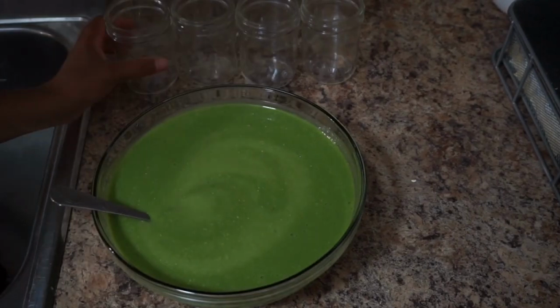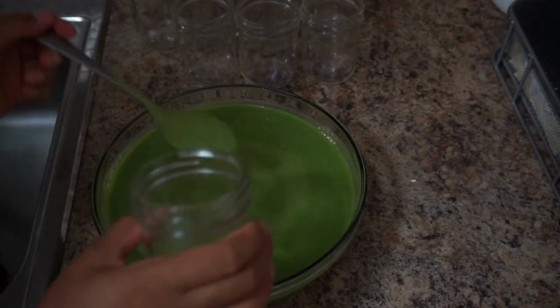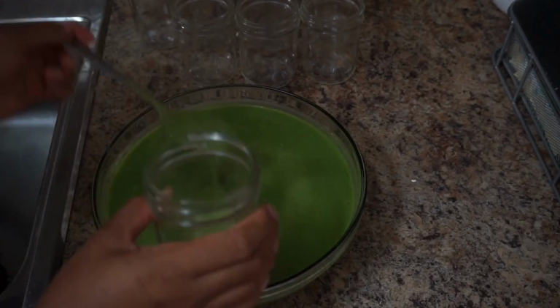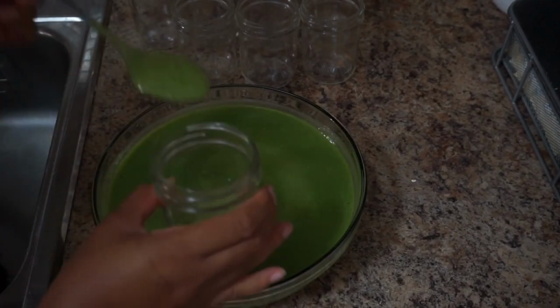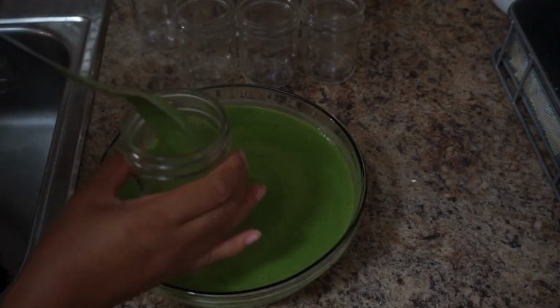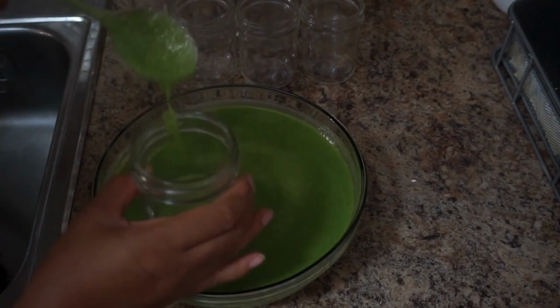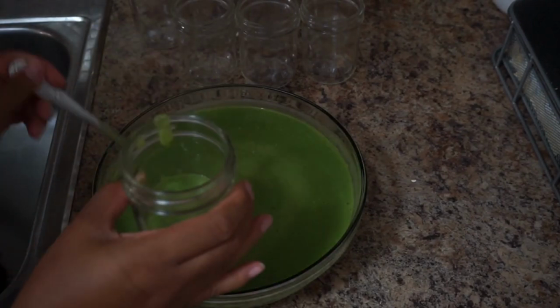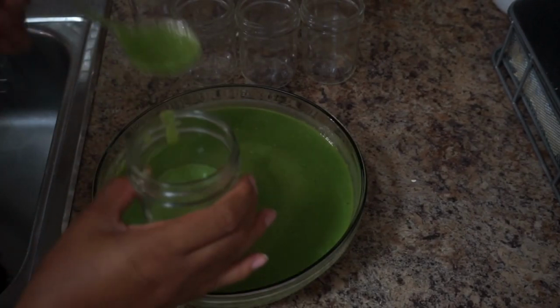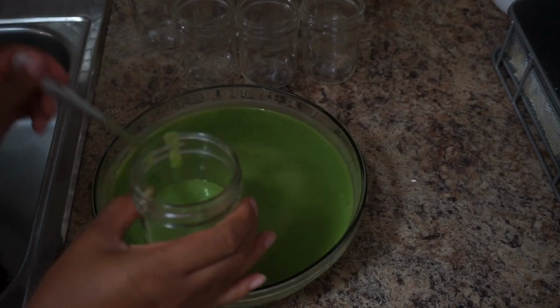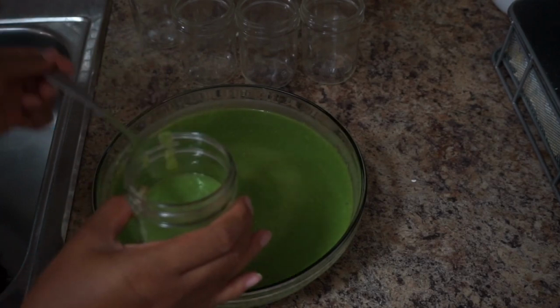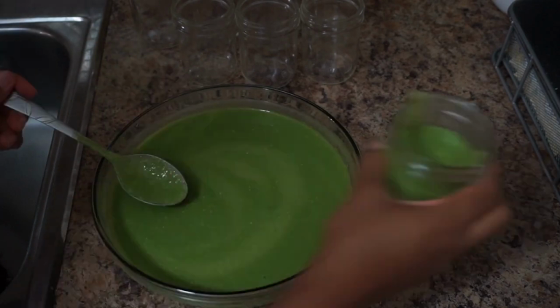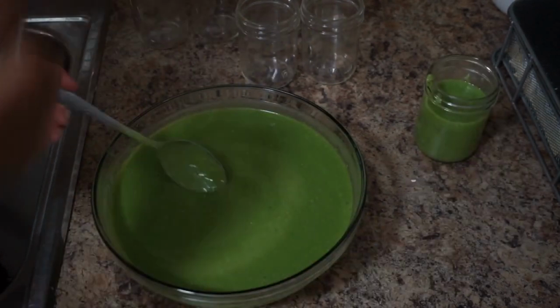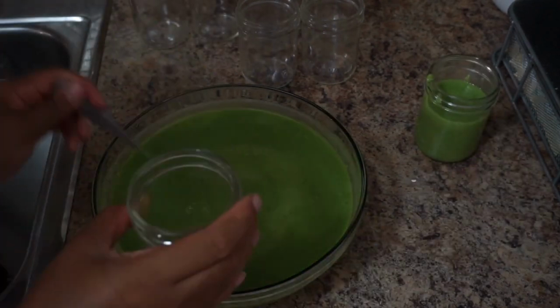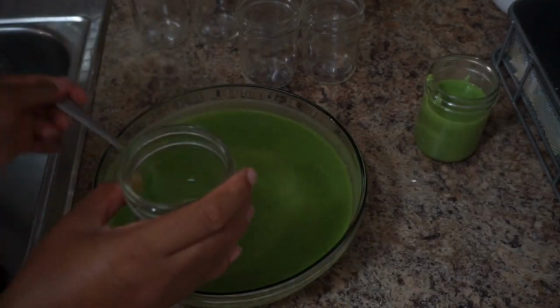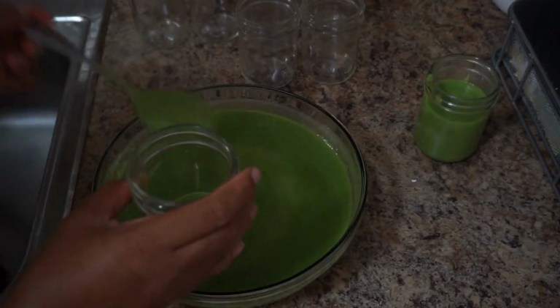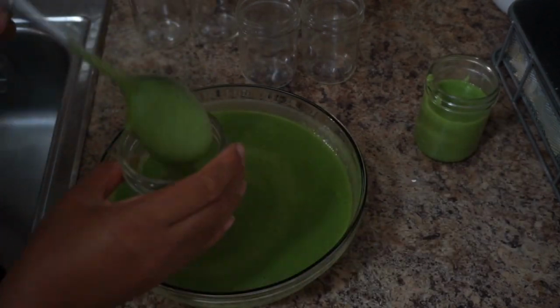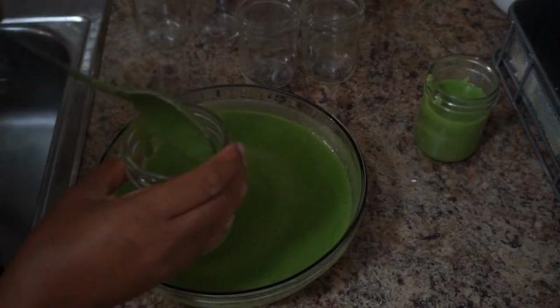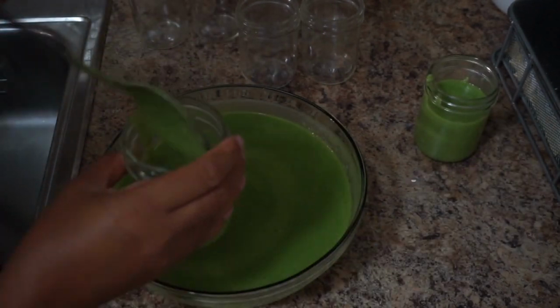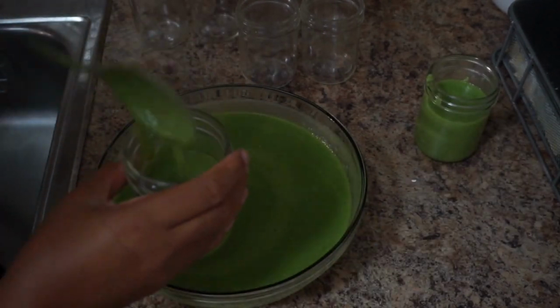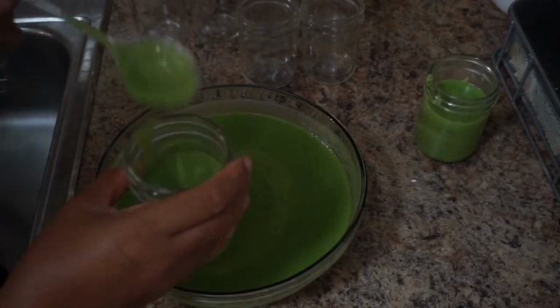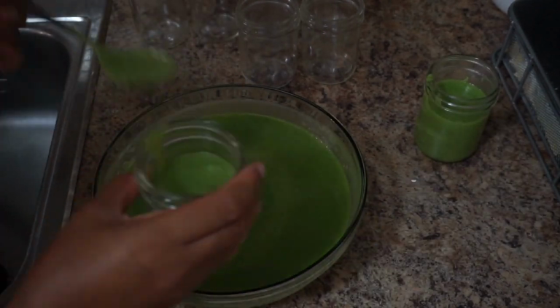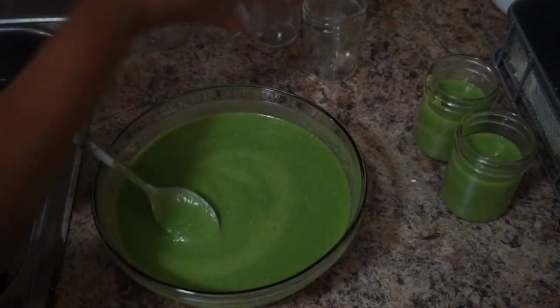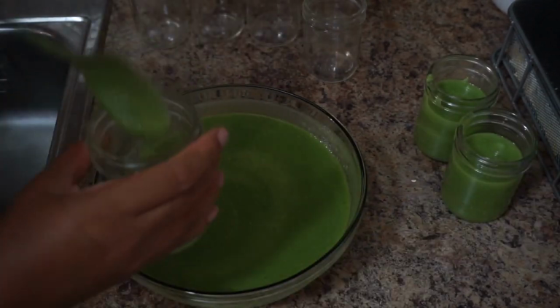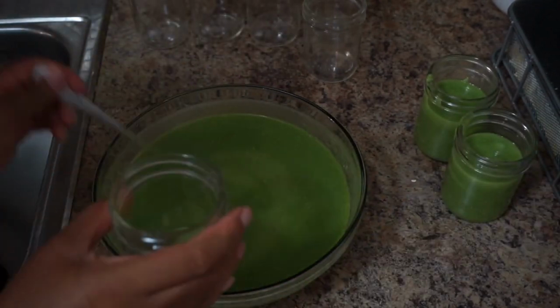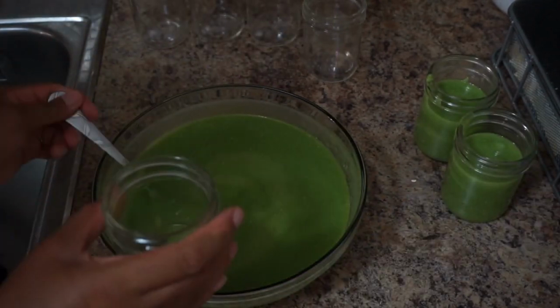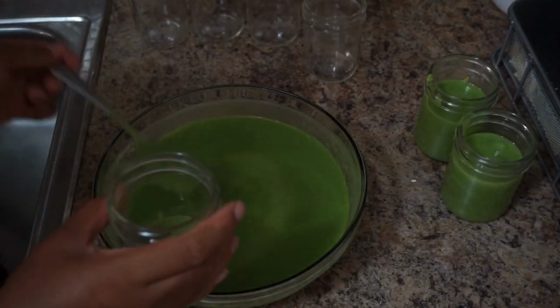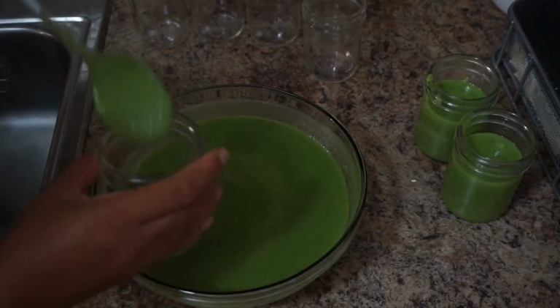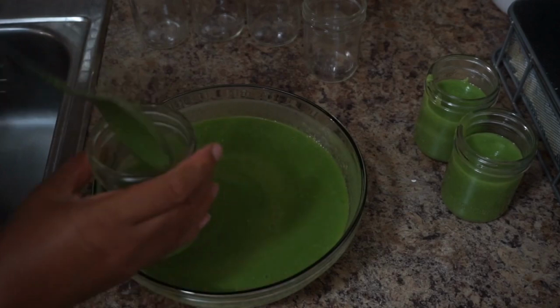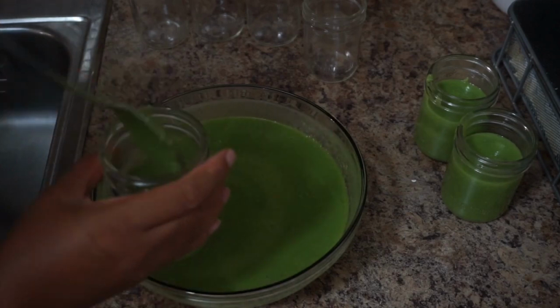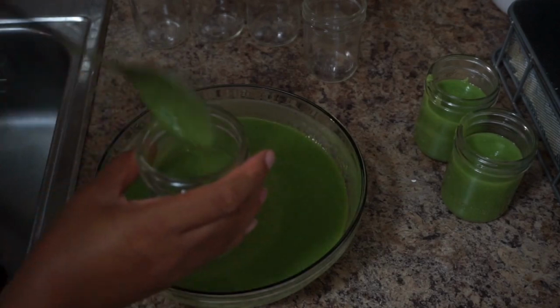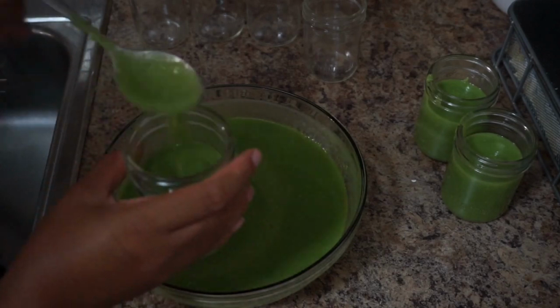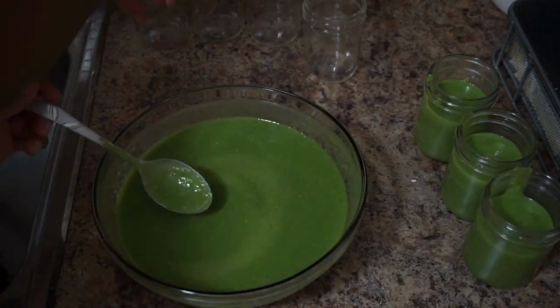Finally, you'll want to add the puree into your container or jar — in my case — and I like to pop all of mine into the freezer once they've reached room temperature.